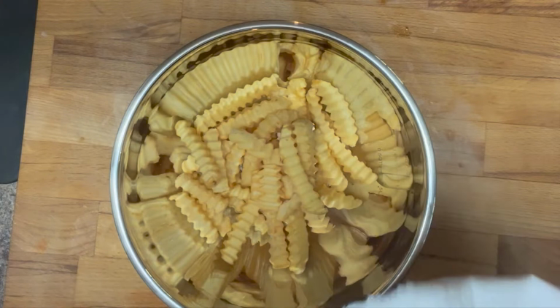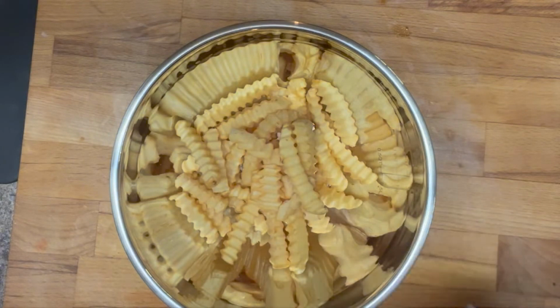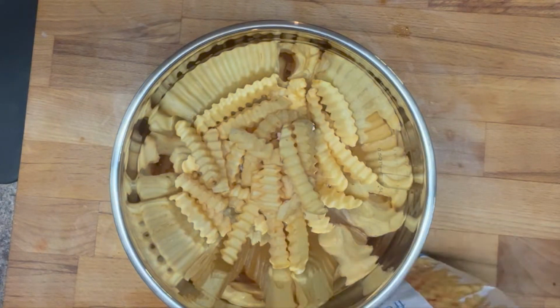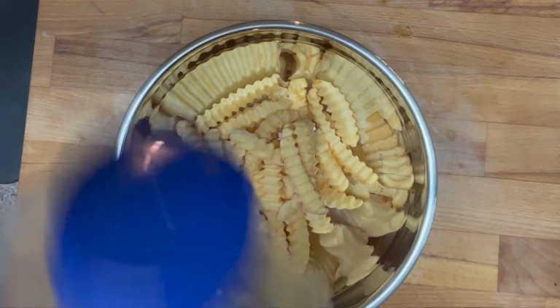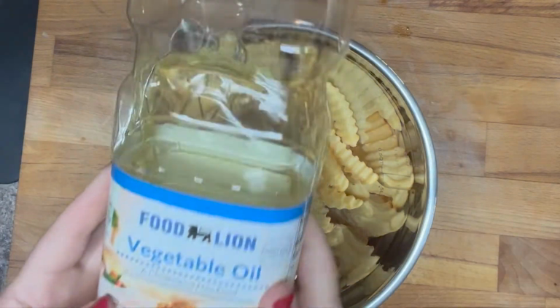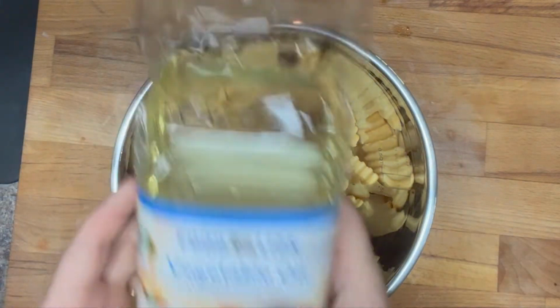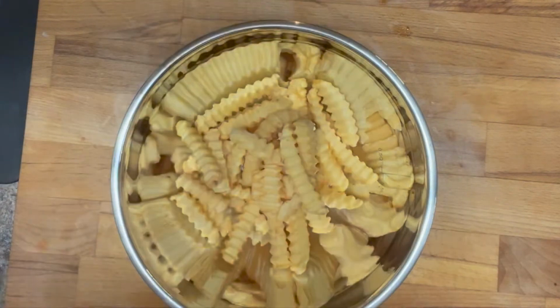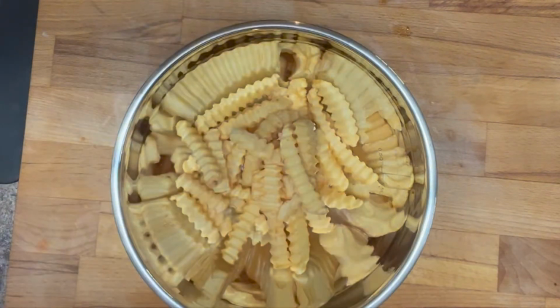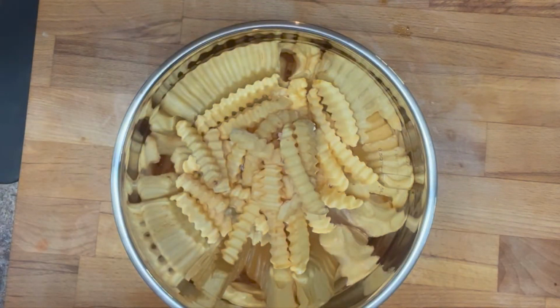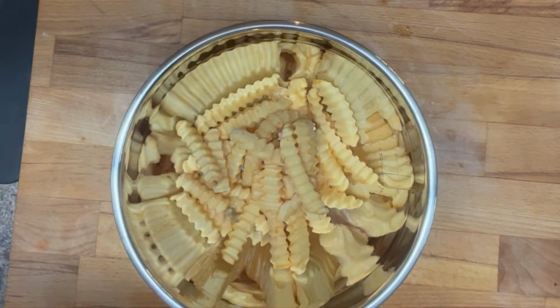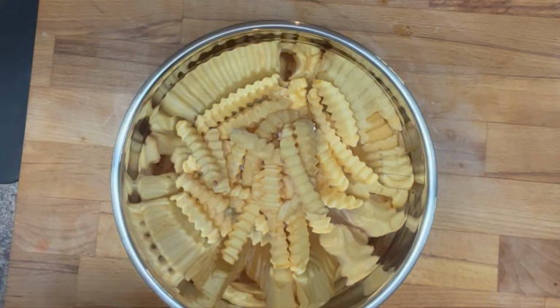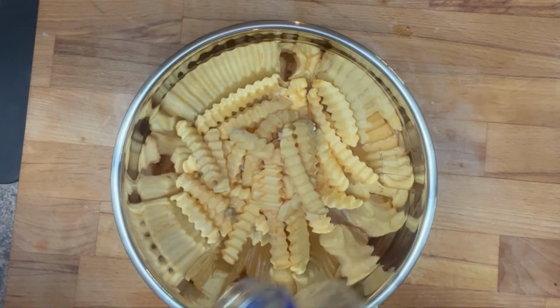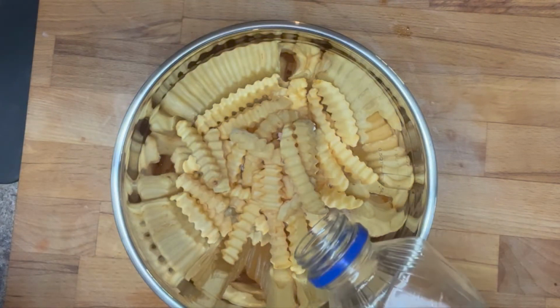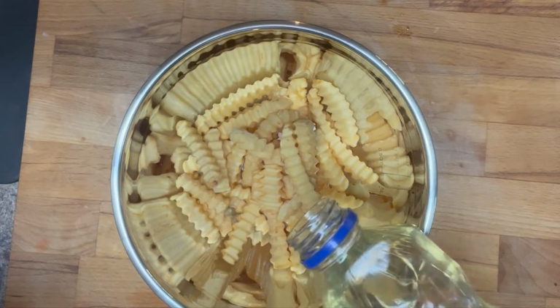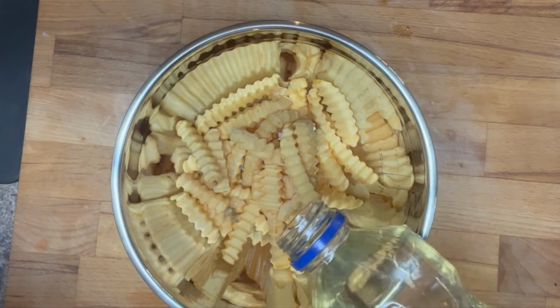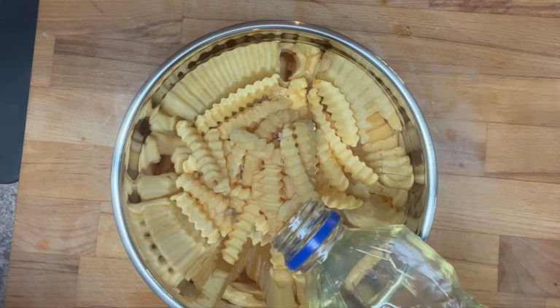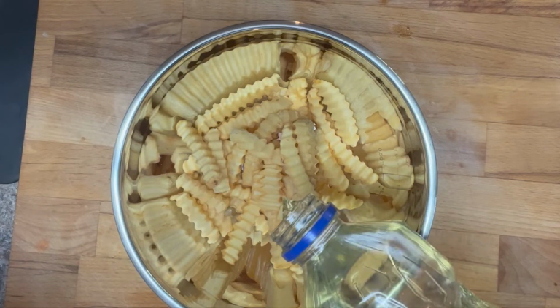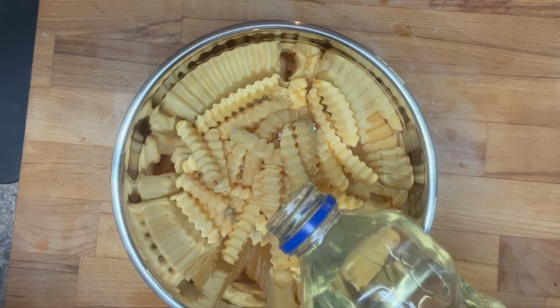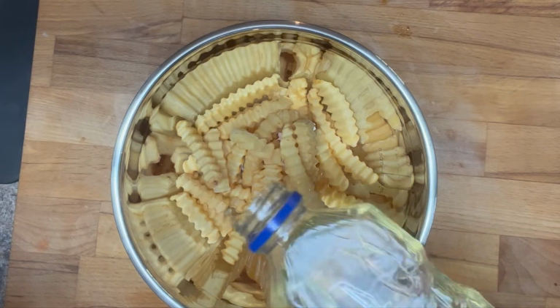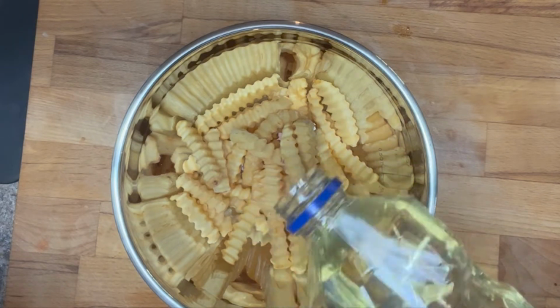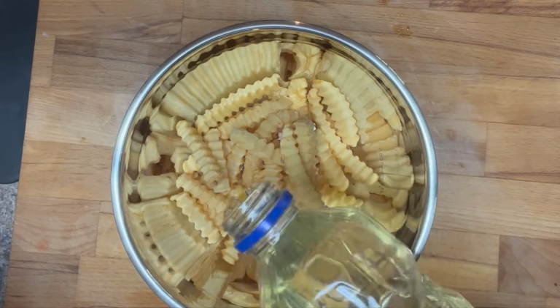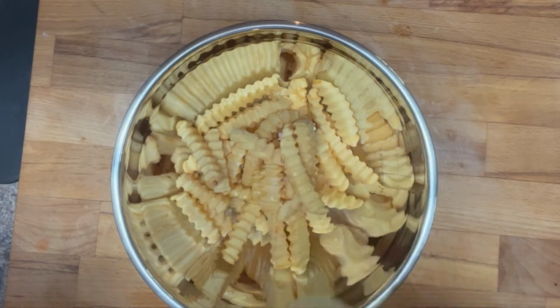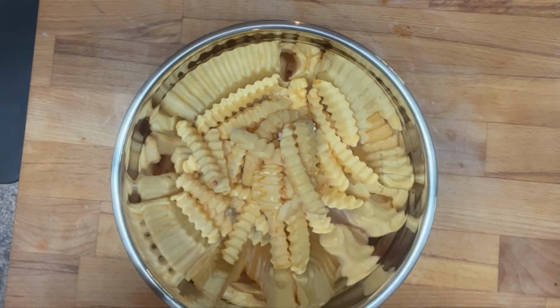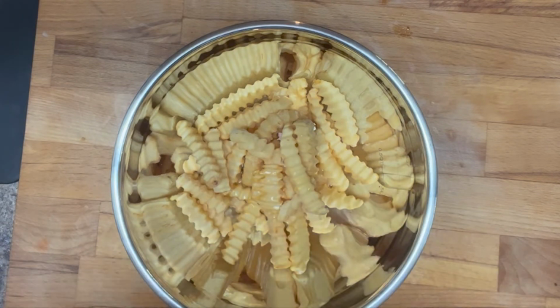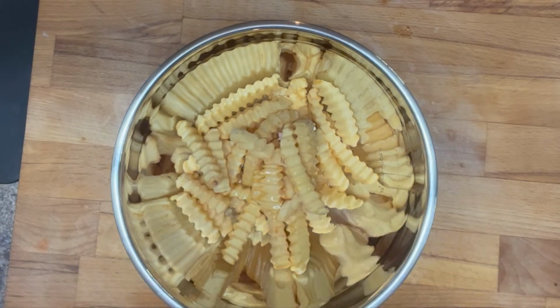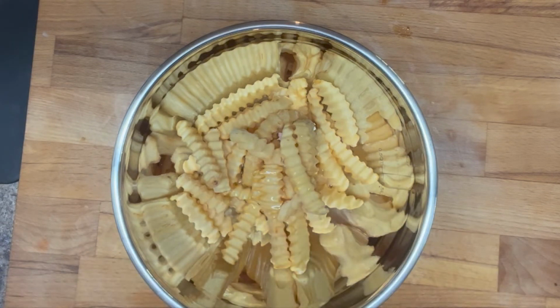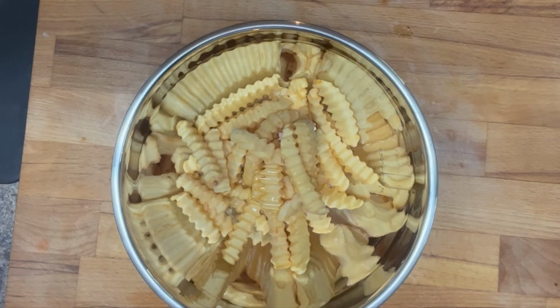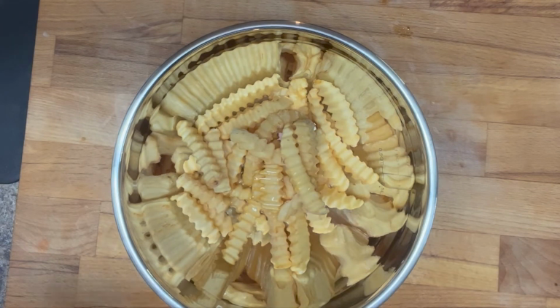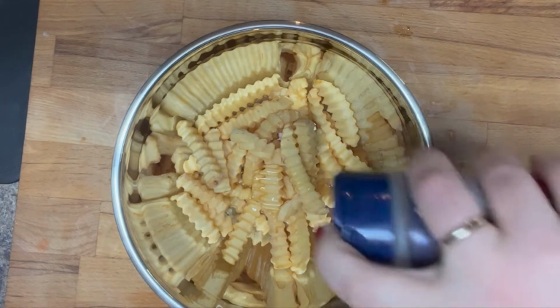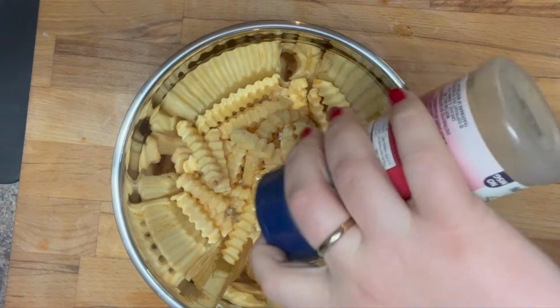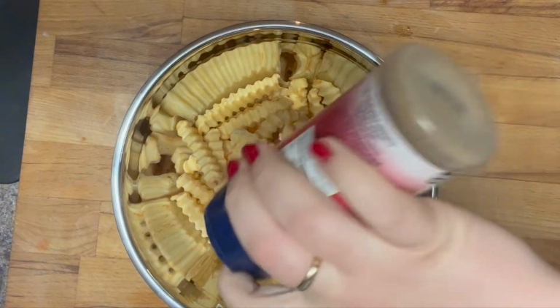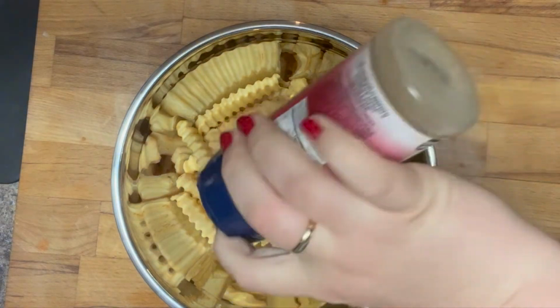I'm pouring out about a serving size of french fries in my bowl and then I'm going to add a little bit of oil. Depending on how many fries you're making, you would want to use more or less oil. I used about a teaspoon.